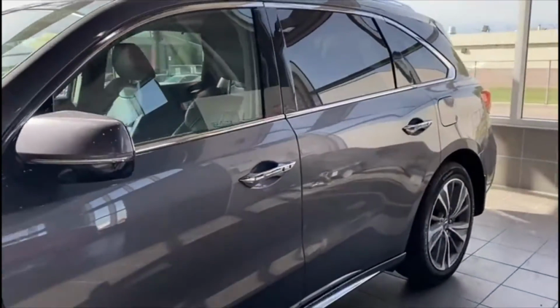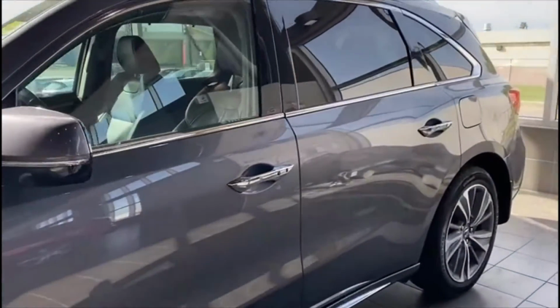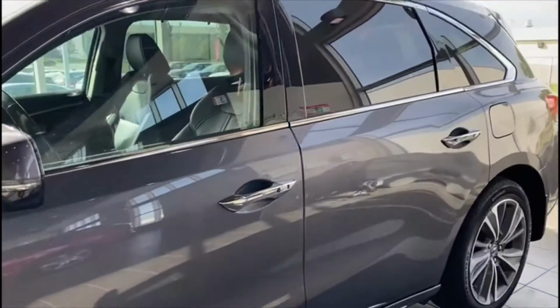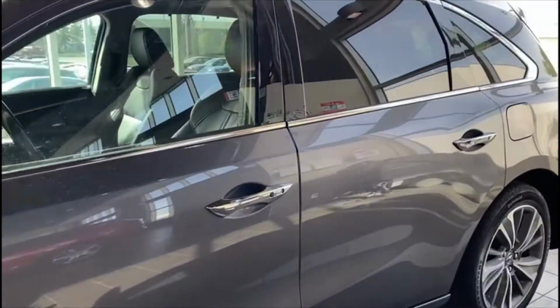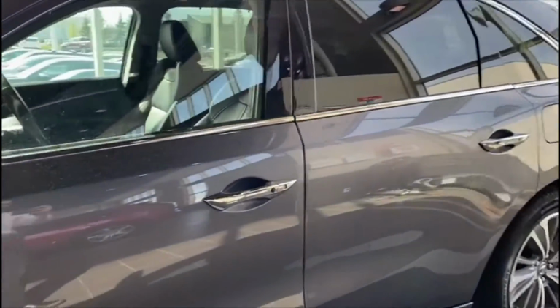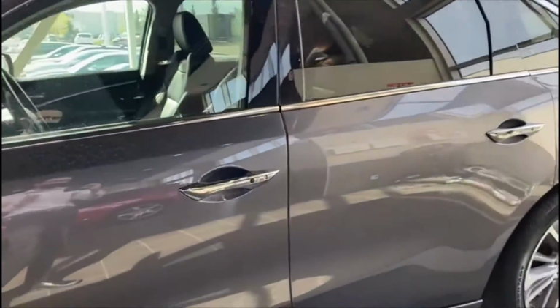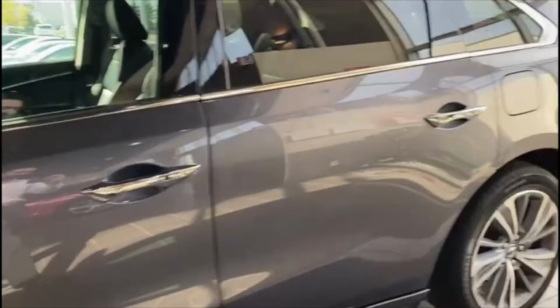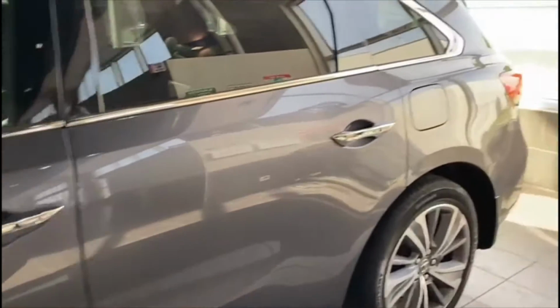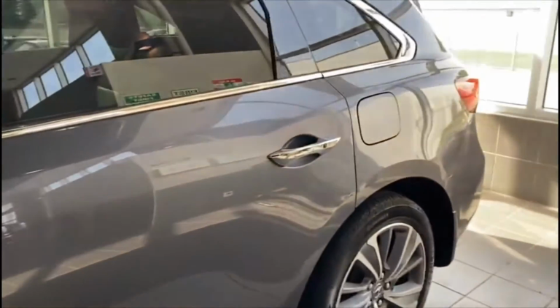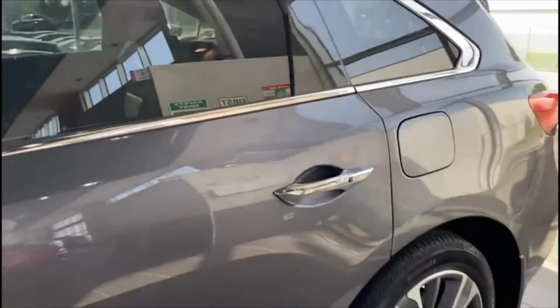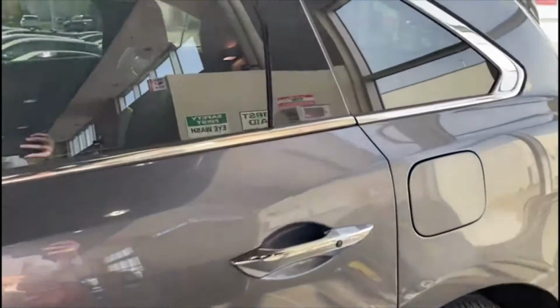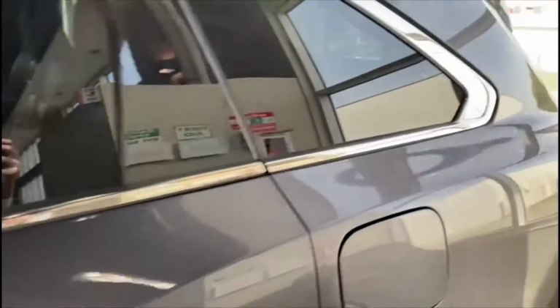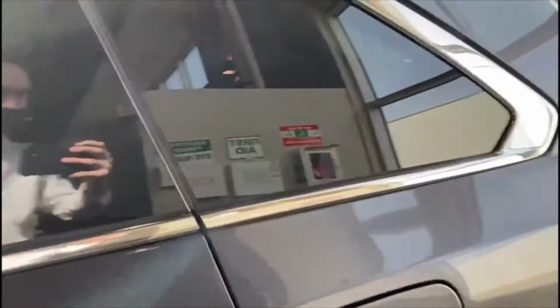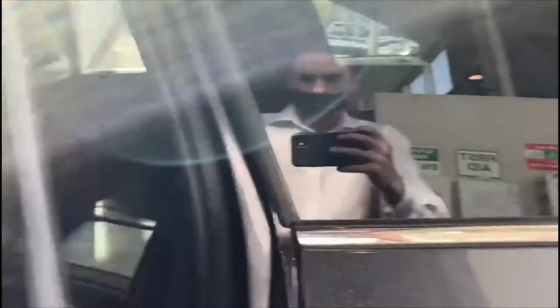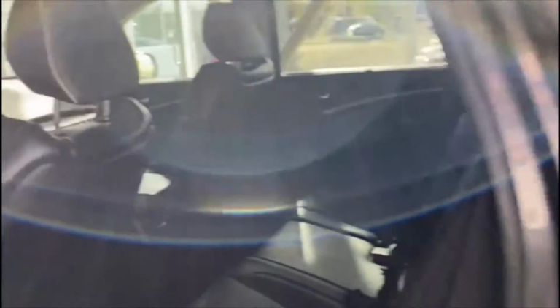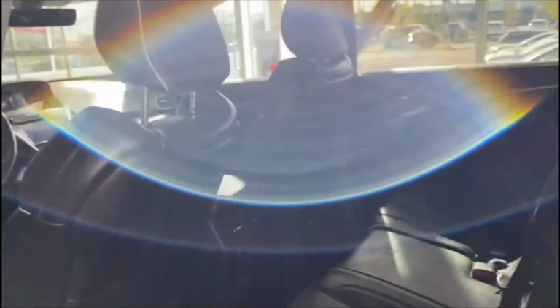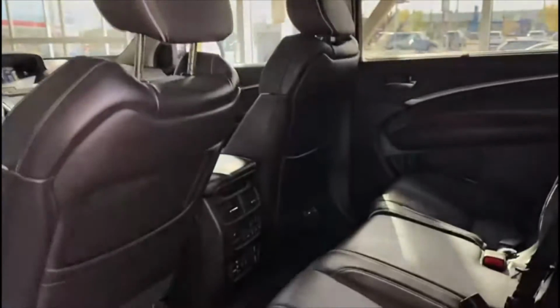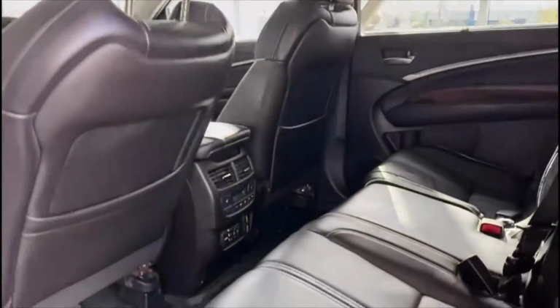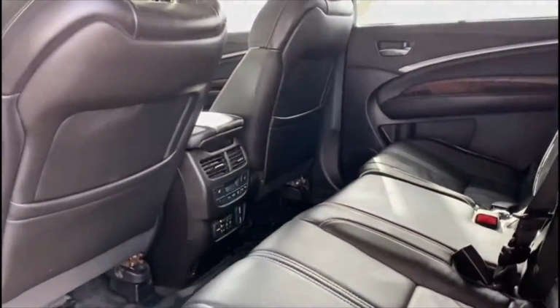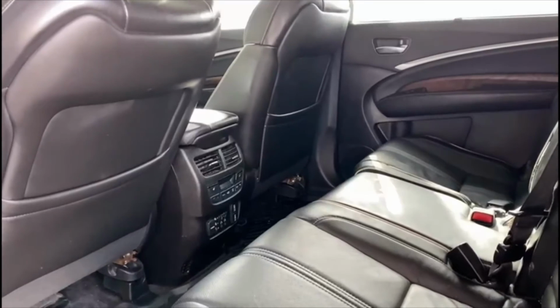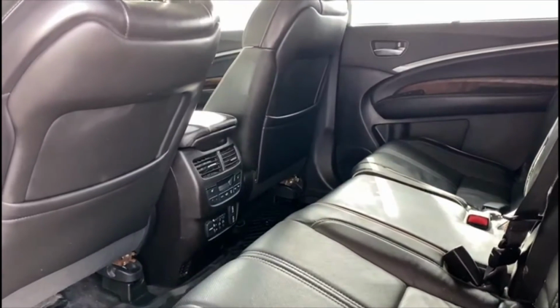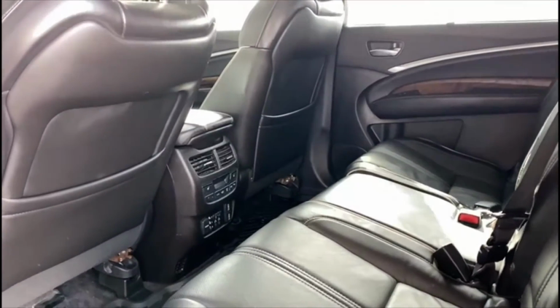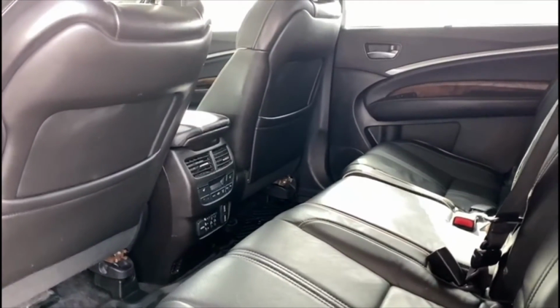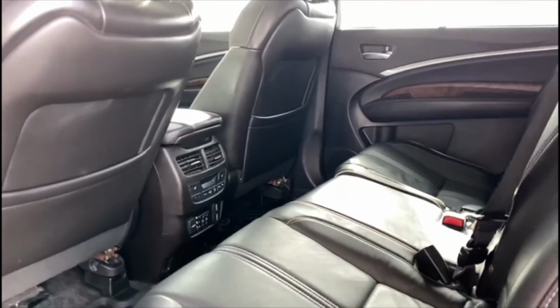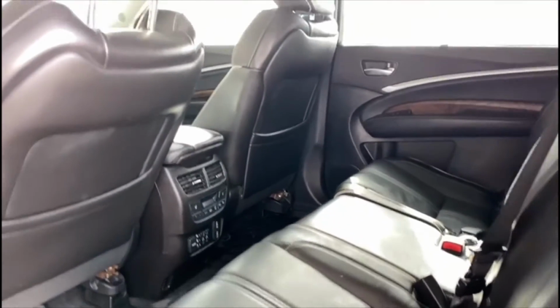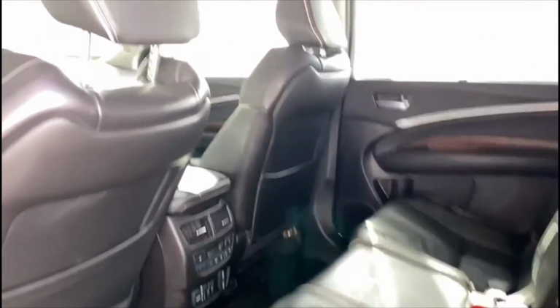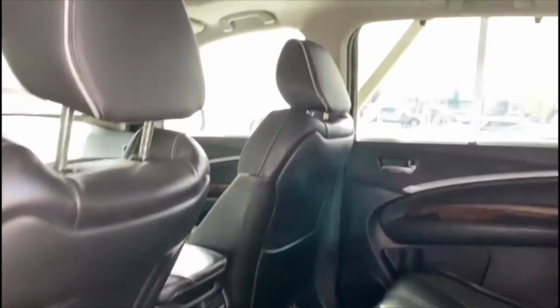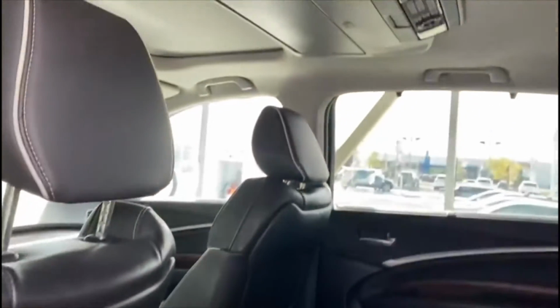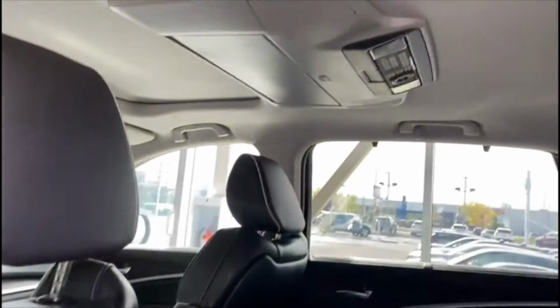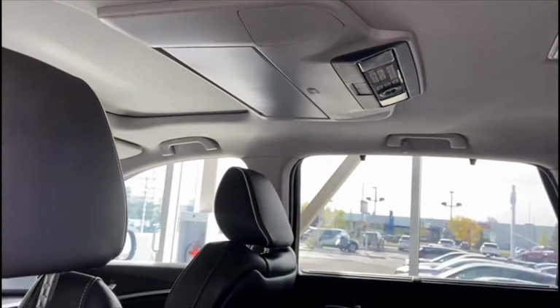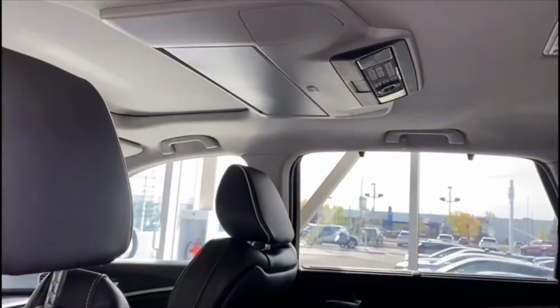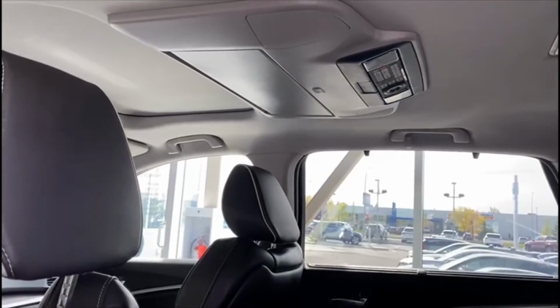You do have a ton of fantastic features on the inside, but I'll touch on those in just a second. Coming into the back seat, you do have plenty of room for any passengers, as well as outboard heated seats, and you do actually have a DVD player with this one.